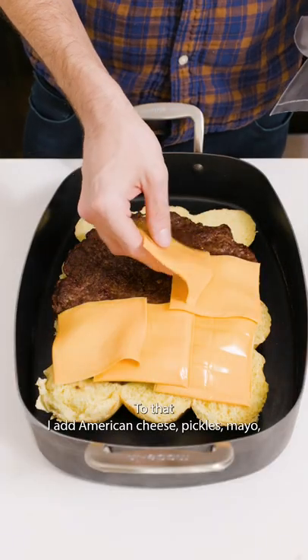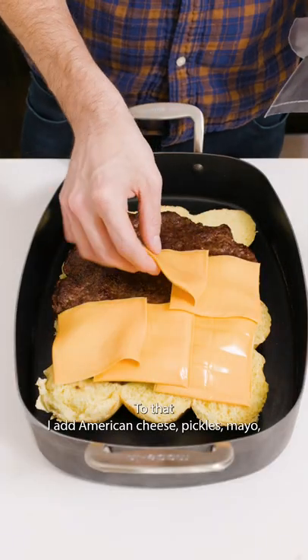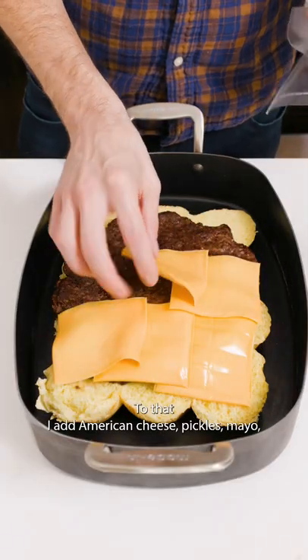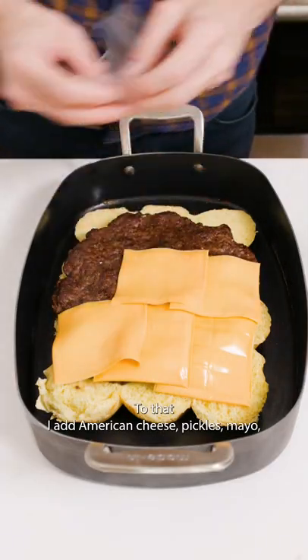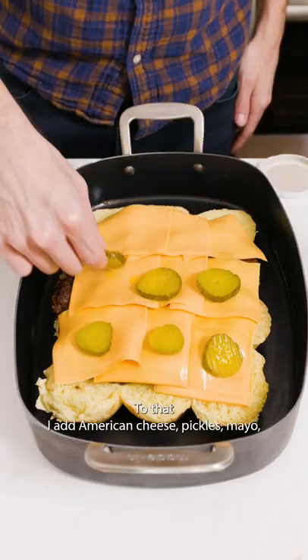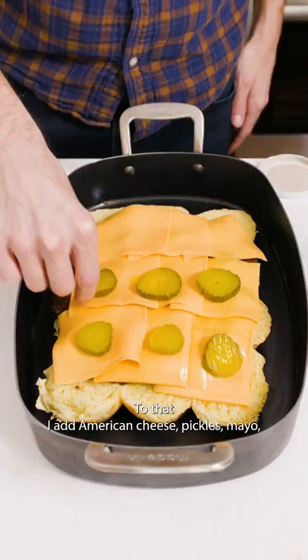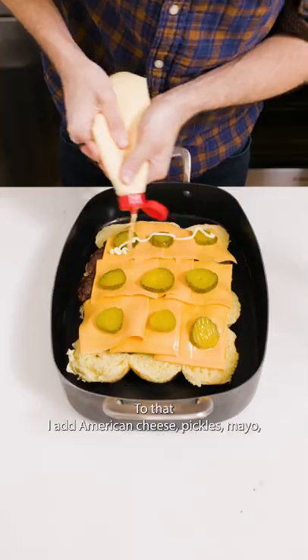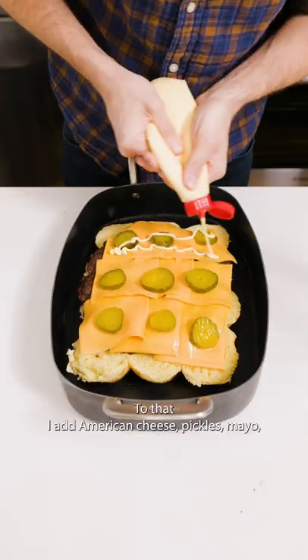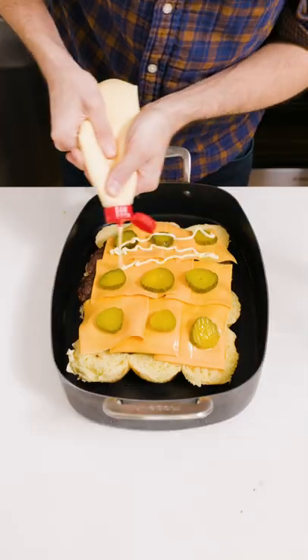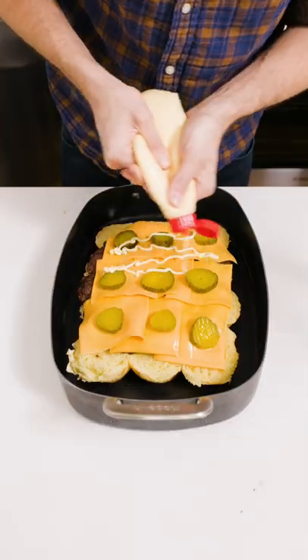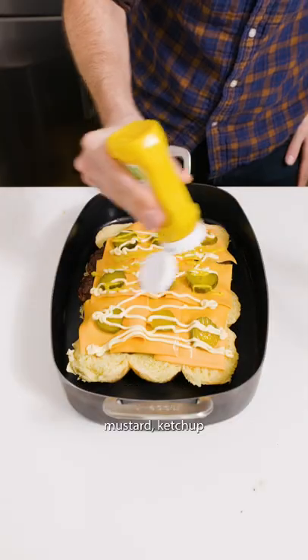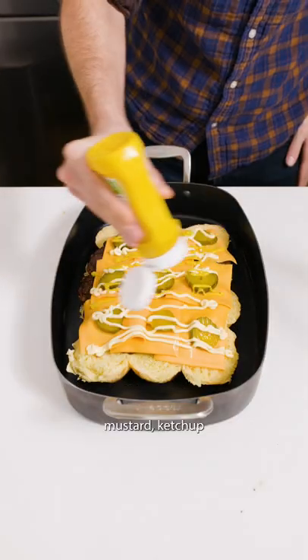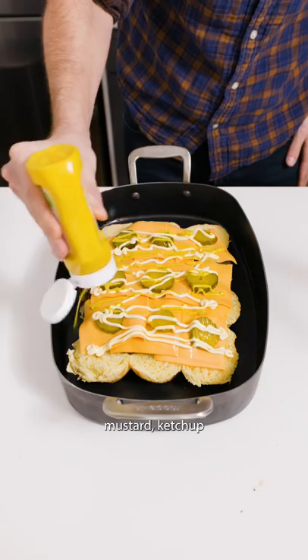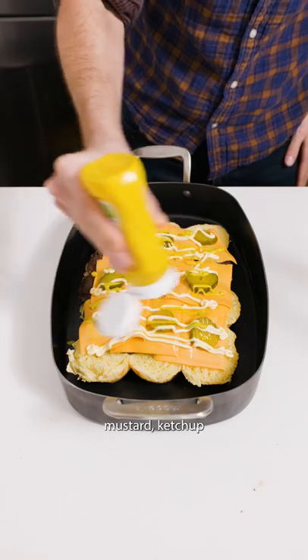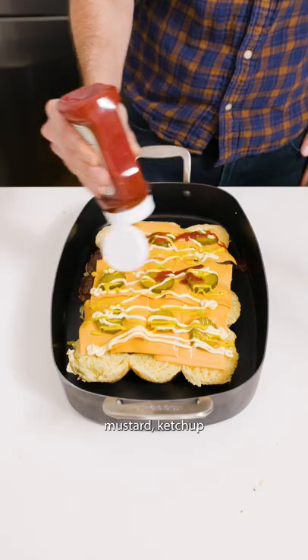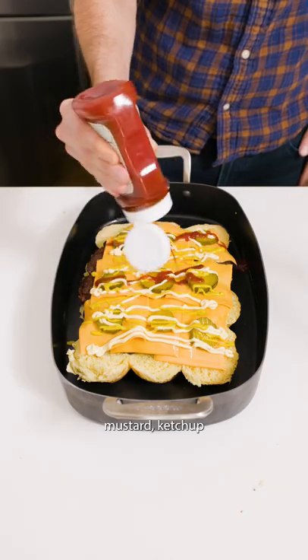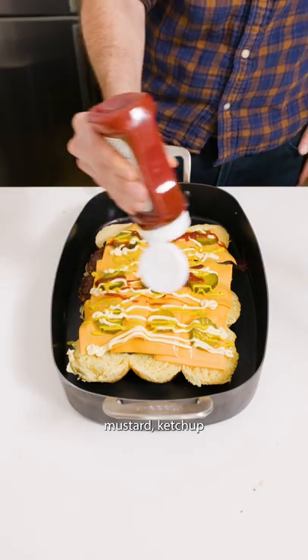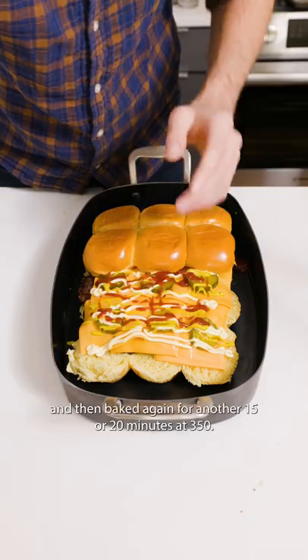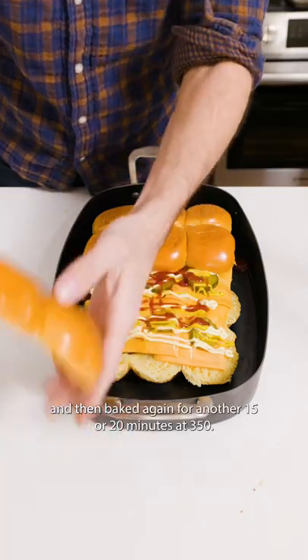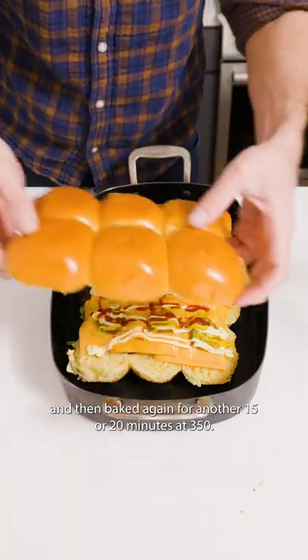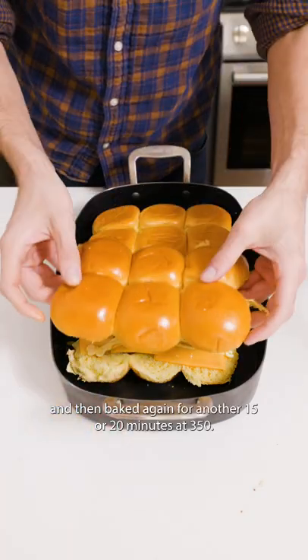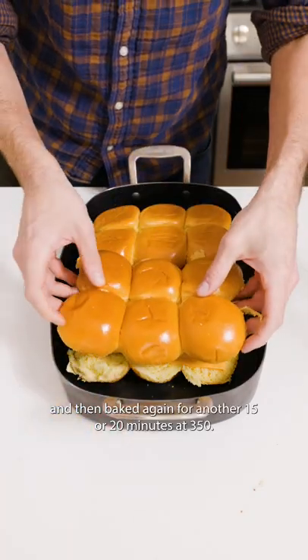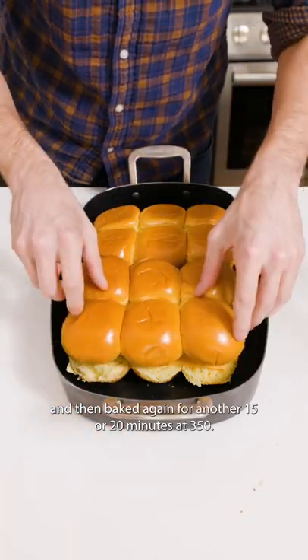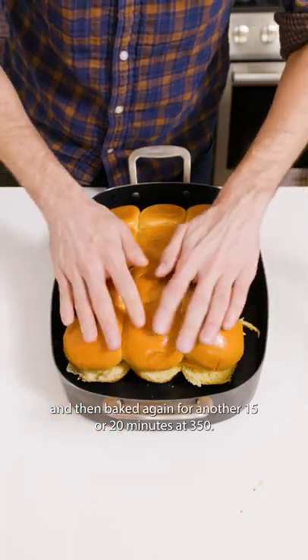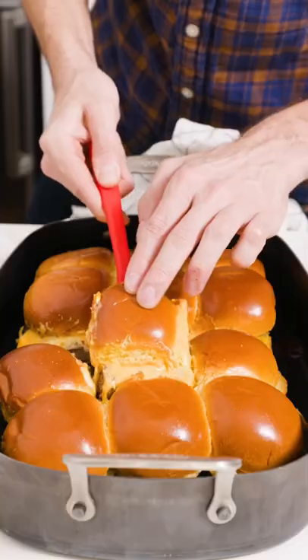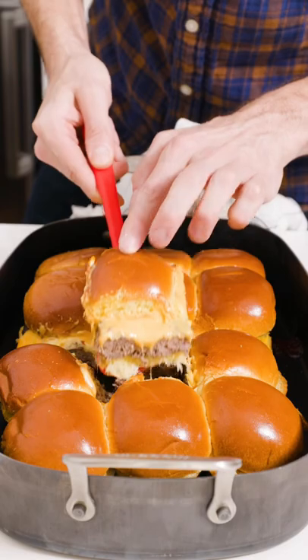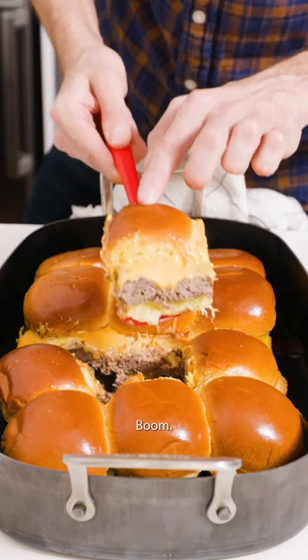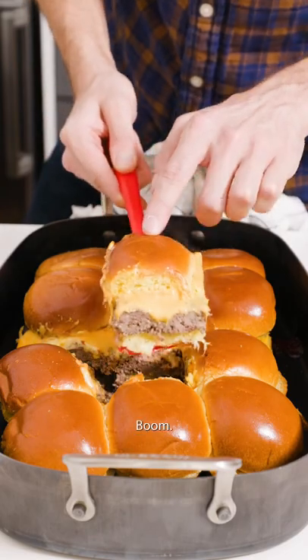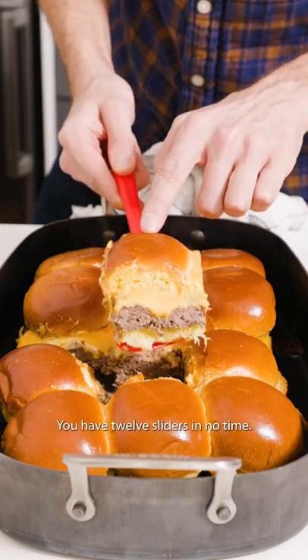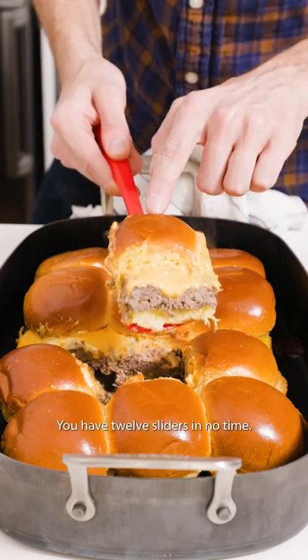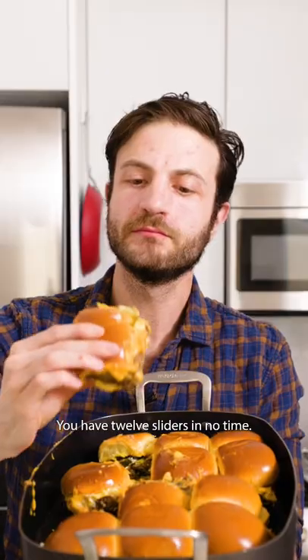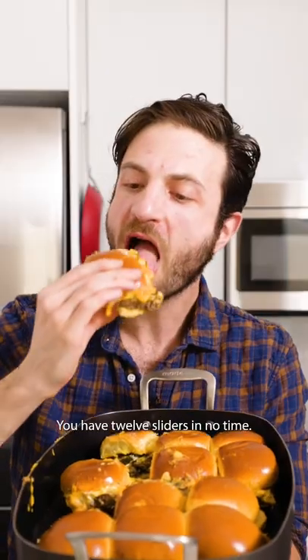Add American cheese, pickles, mayo, mustard, and ketchup, then bake again for another 15 to 20 minutes at 350. Boom — you have 12 sliders in no time.